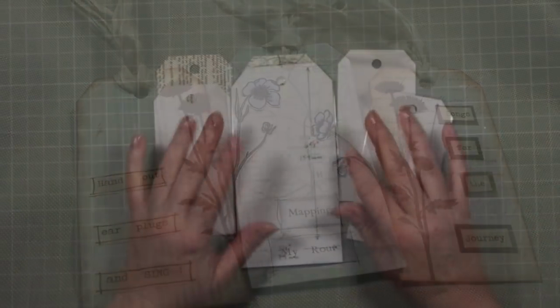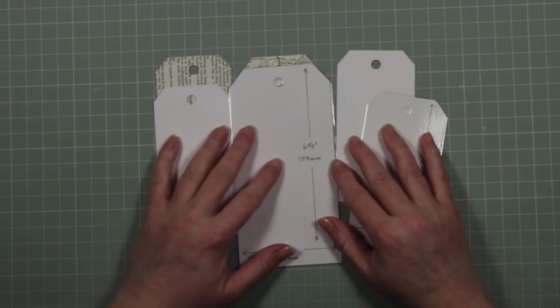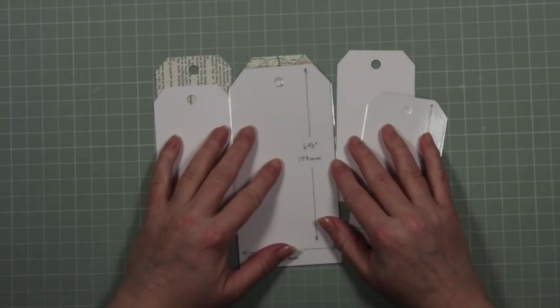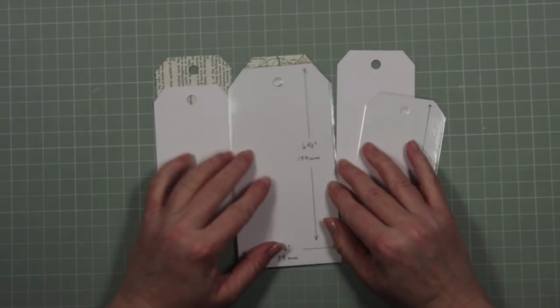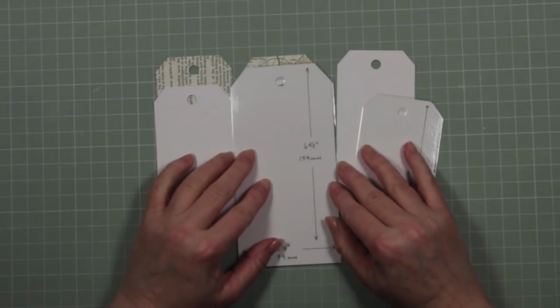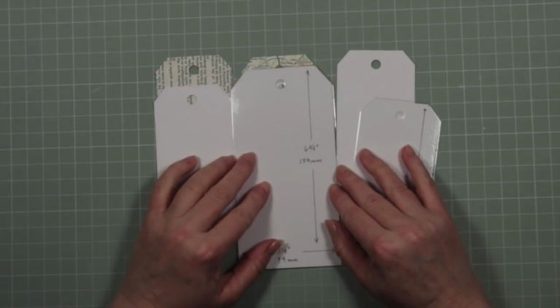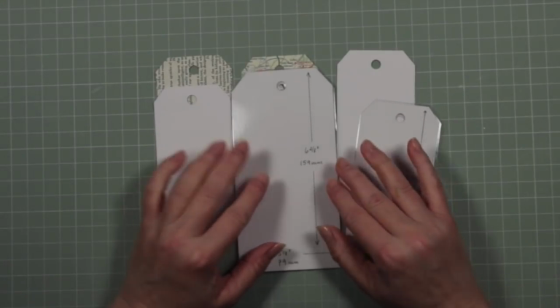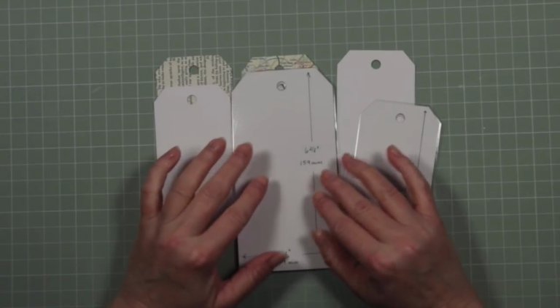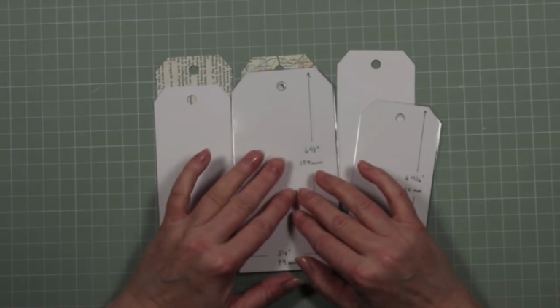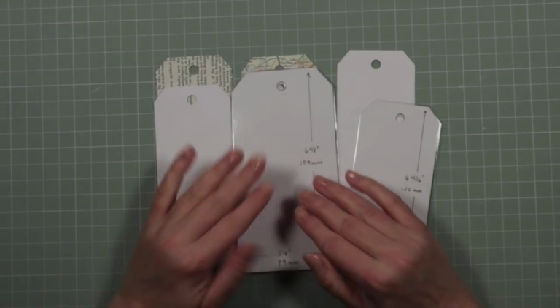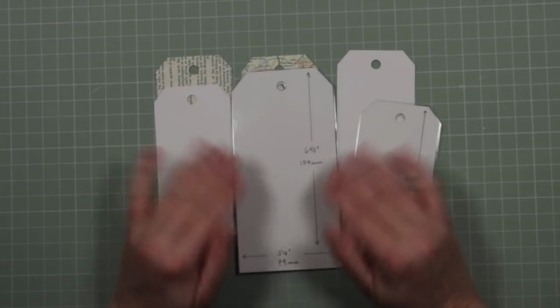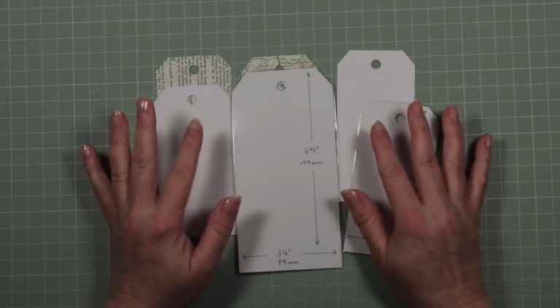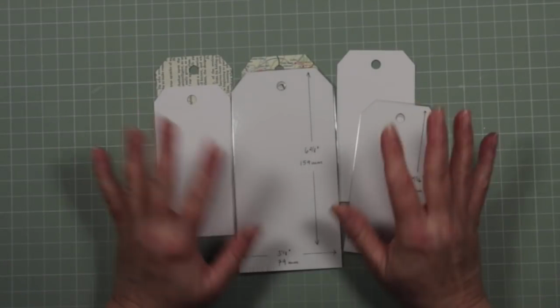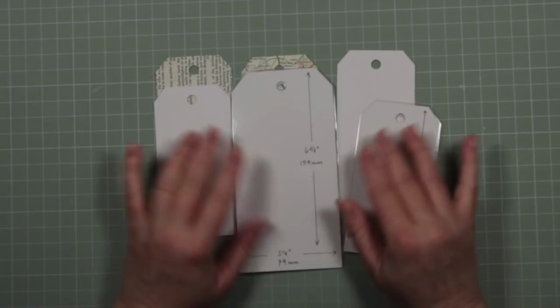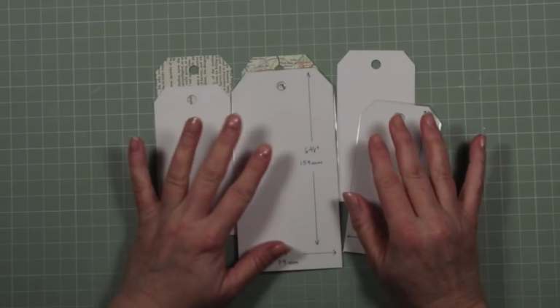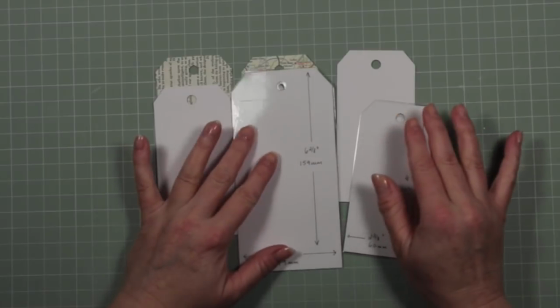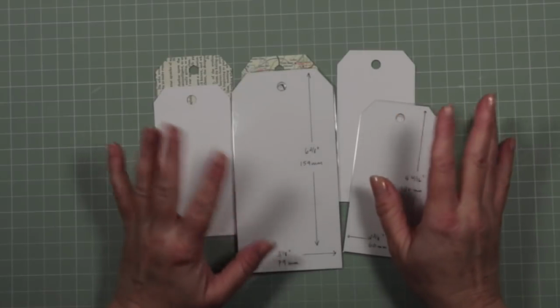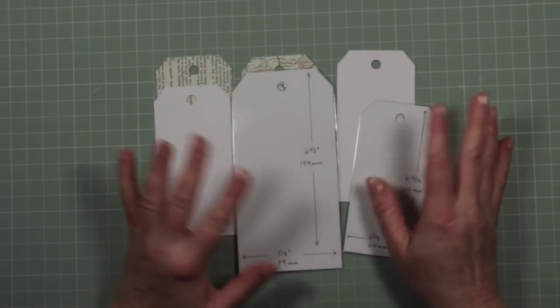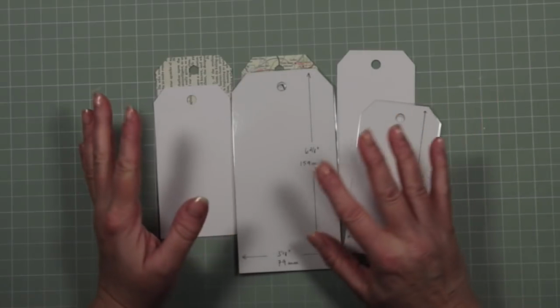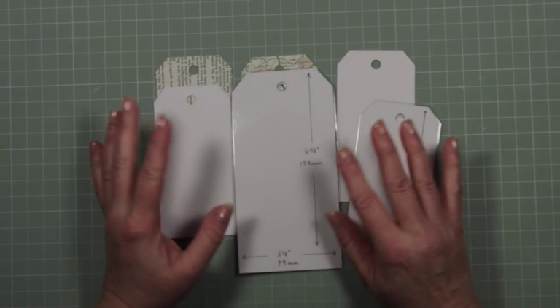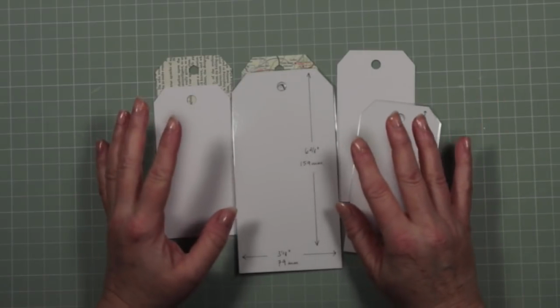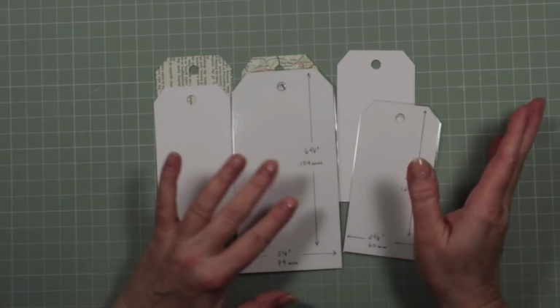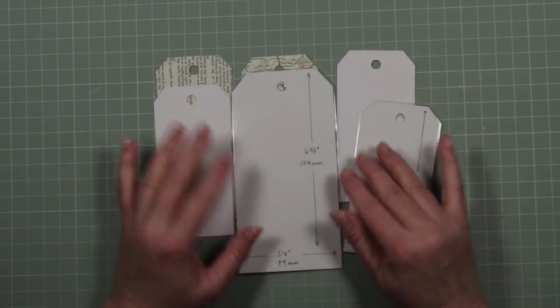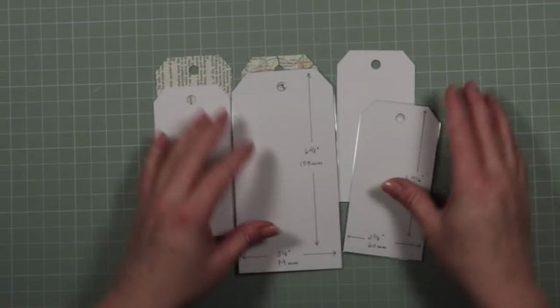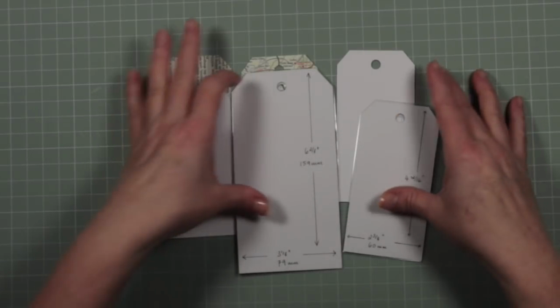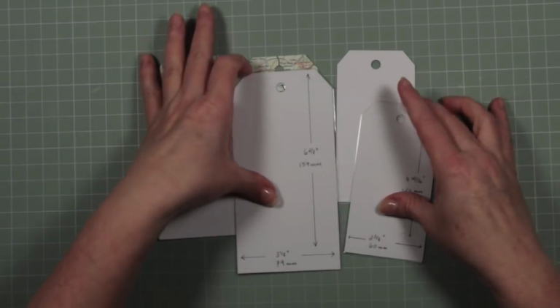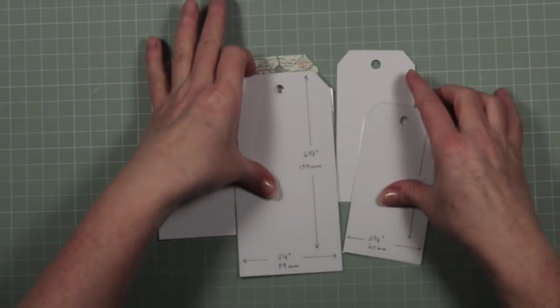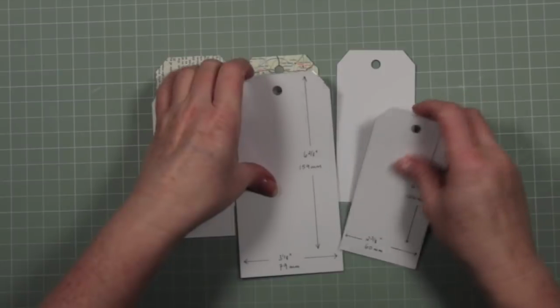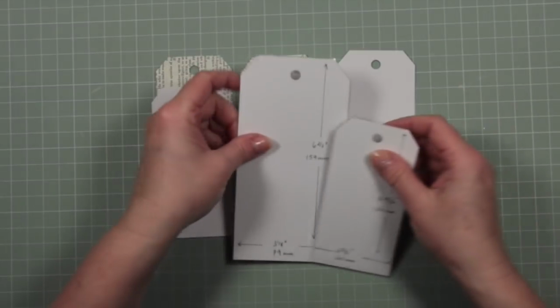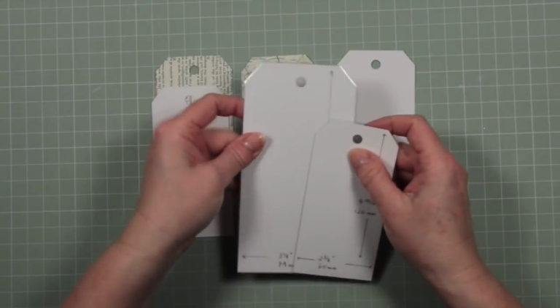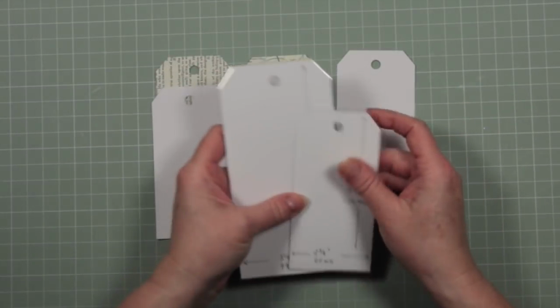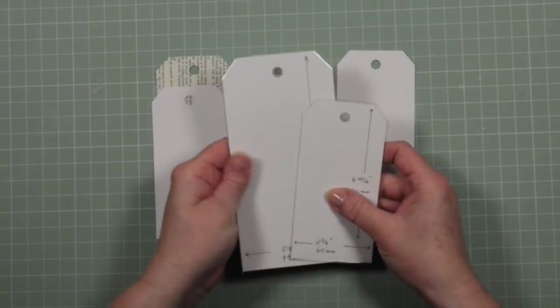Hello, it's Deborah from The Attic and today I'm going to do a quick video. I just want to show you a couple of ideas I've had for ways of using some tags that I've touched on in a previous video.